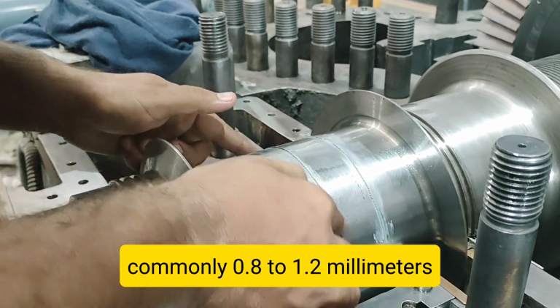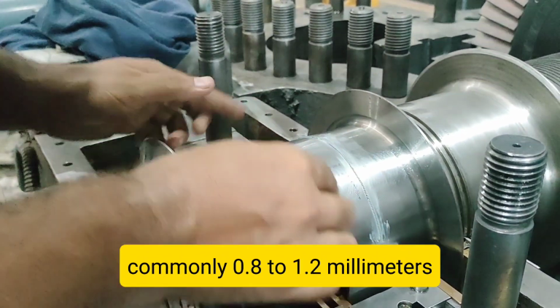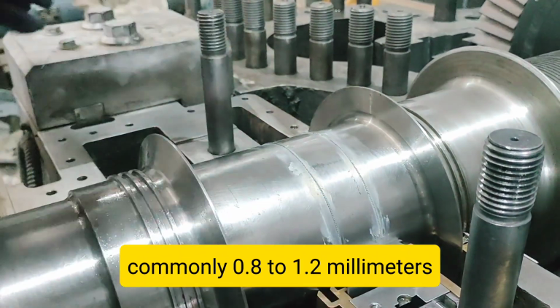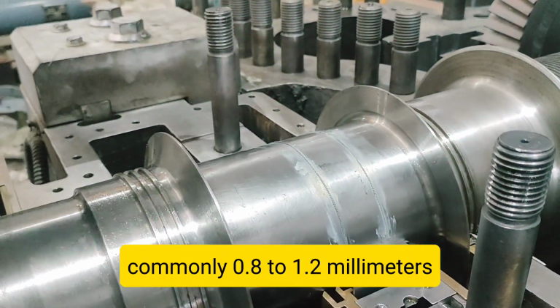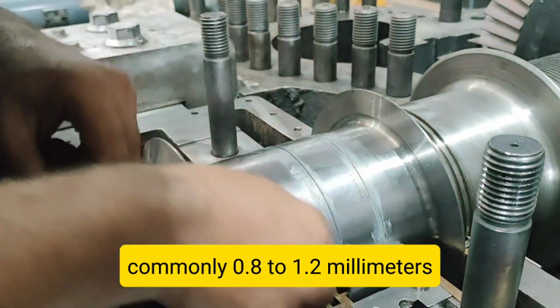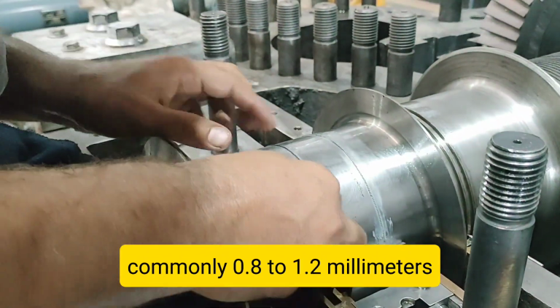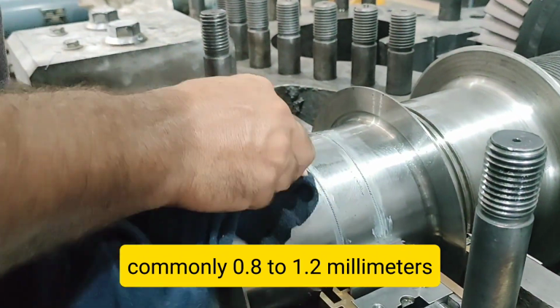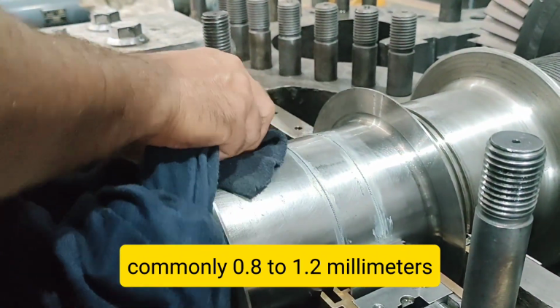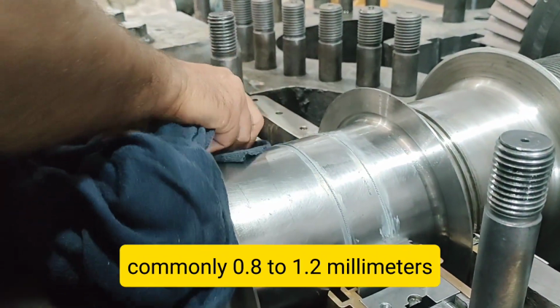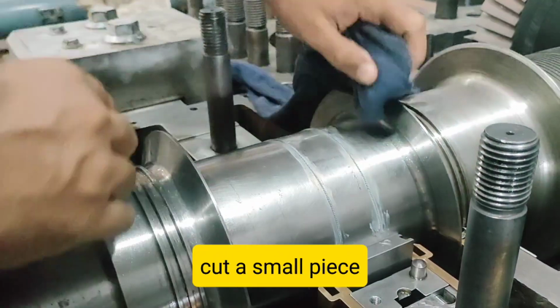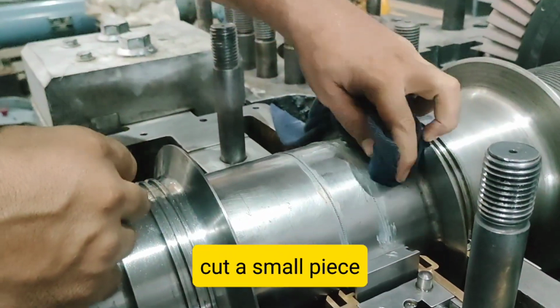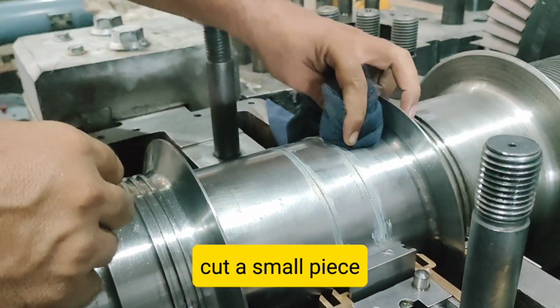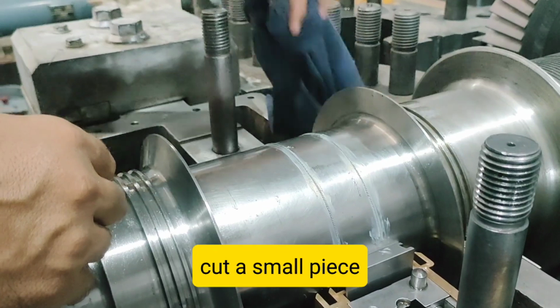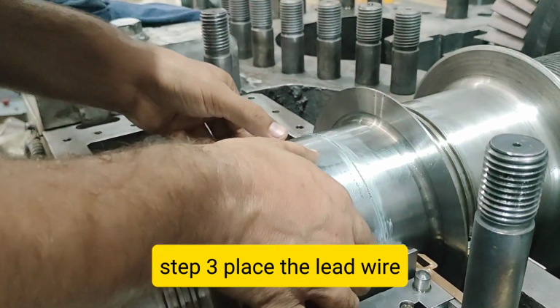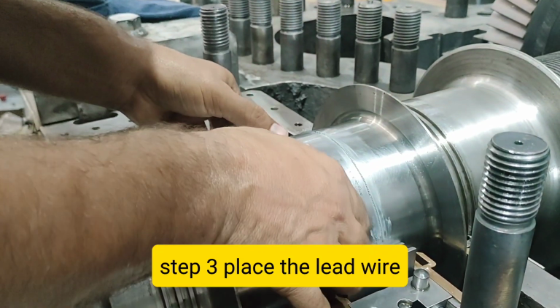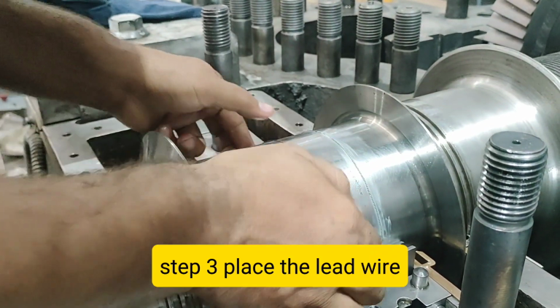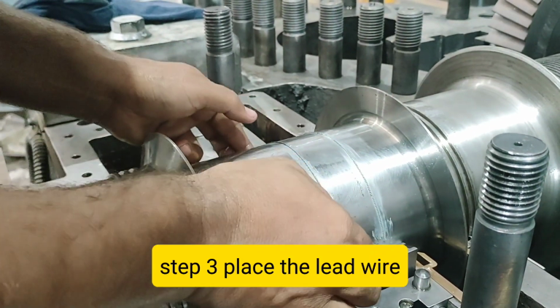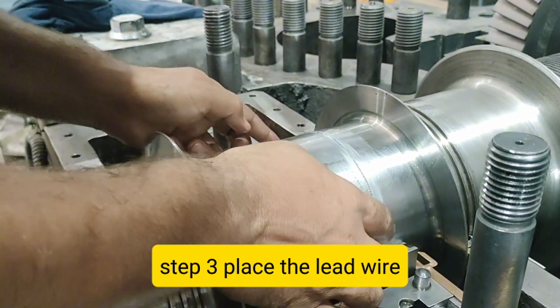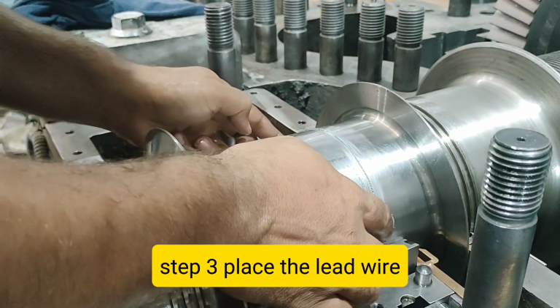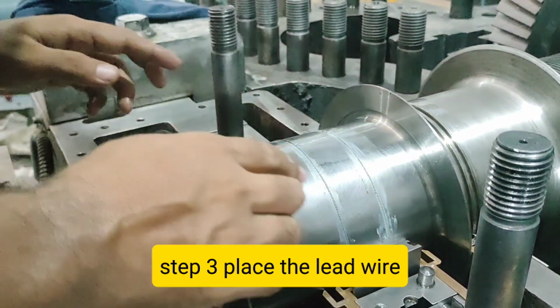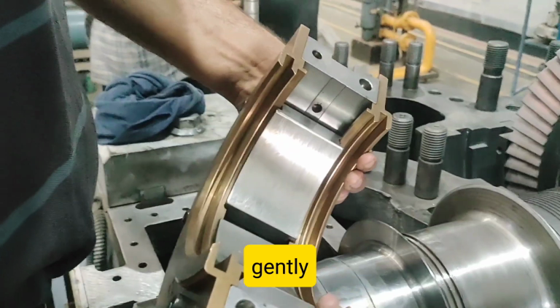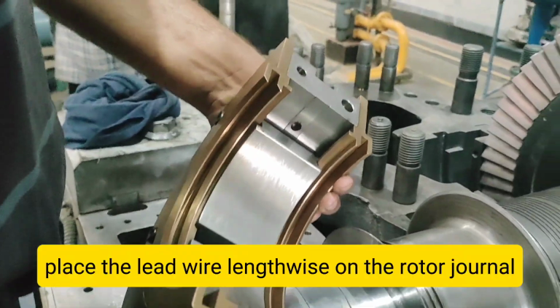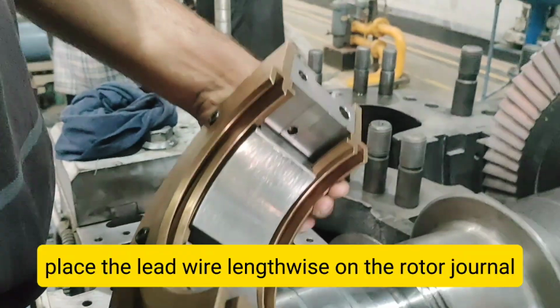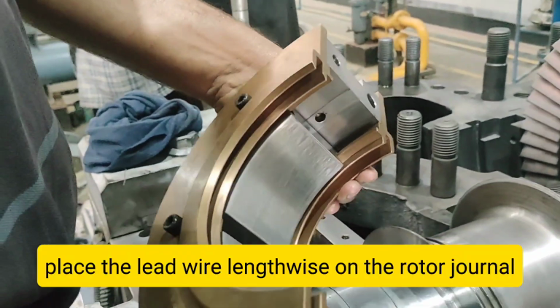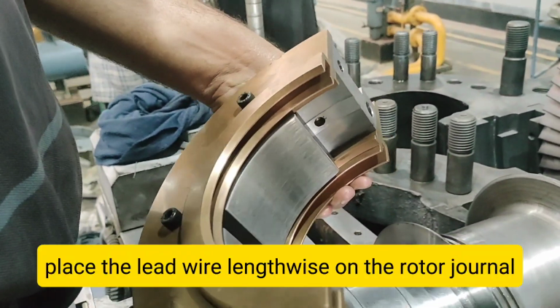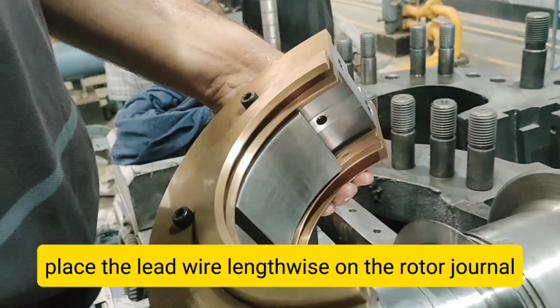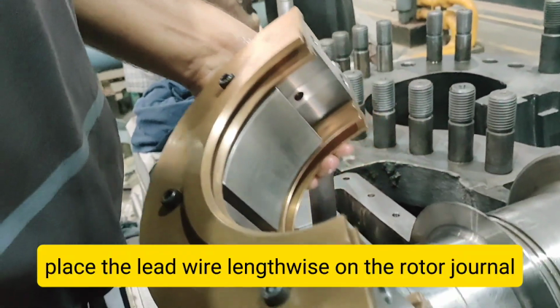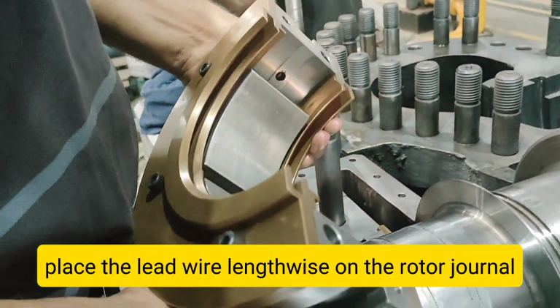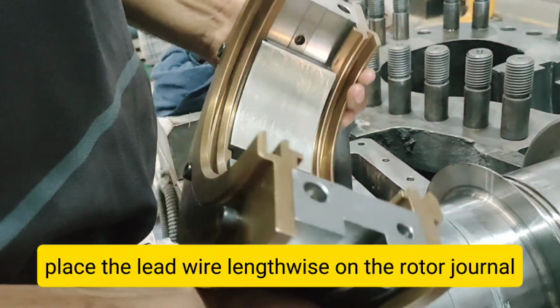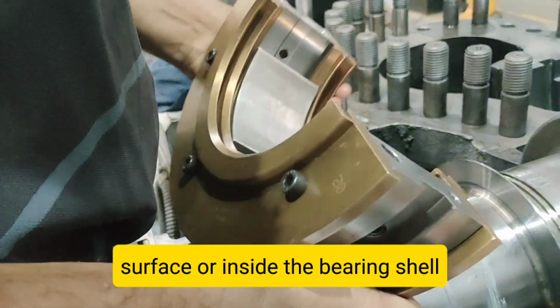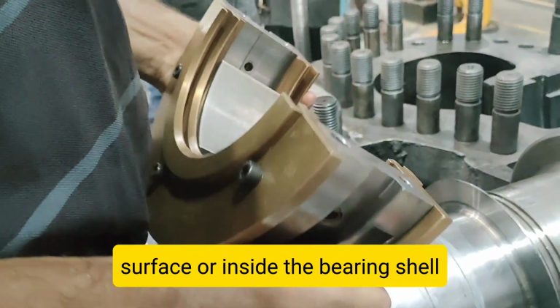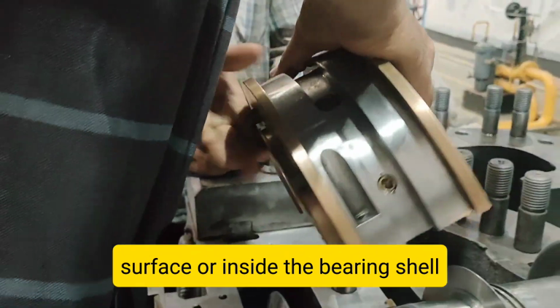Step 2: Cut the Lead Wire. Take a soft lead wire of known diameter, commonly 0.8 to 1.2 mm, and cut a small piece.